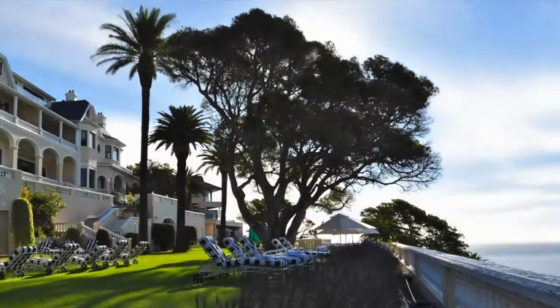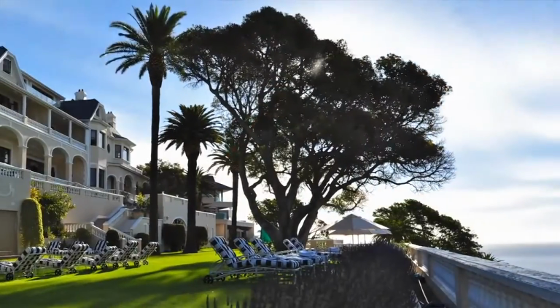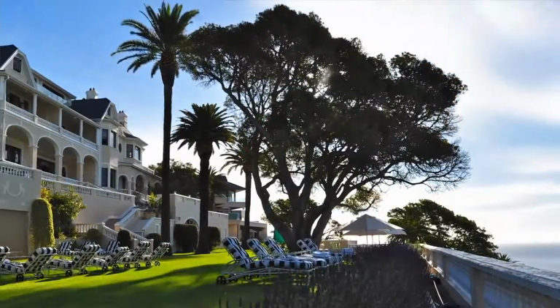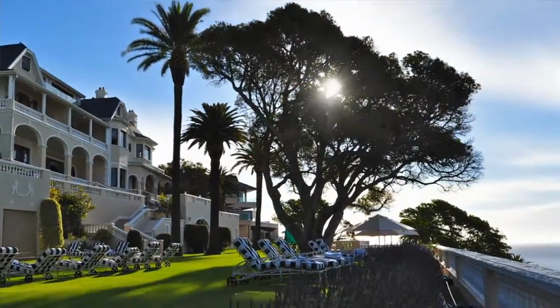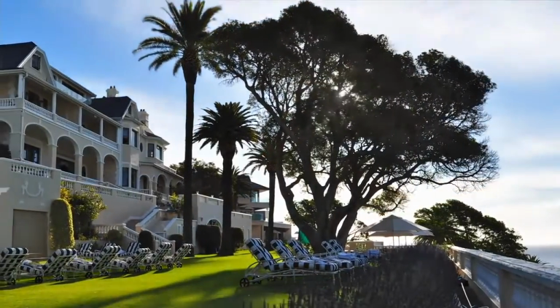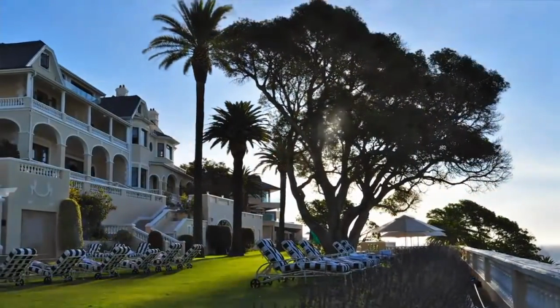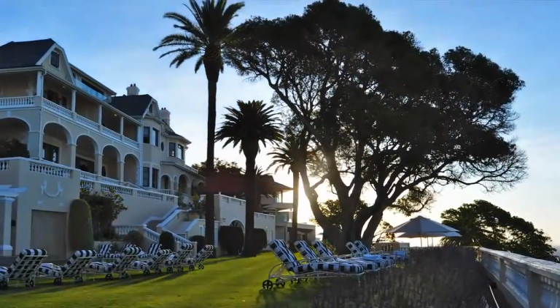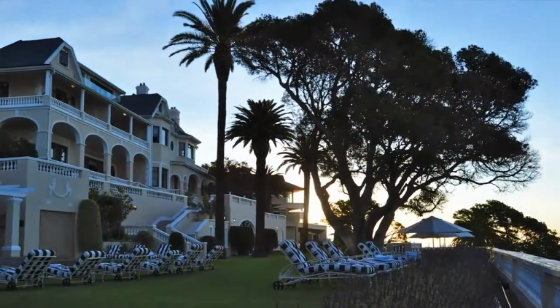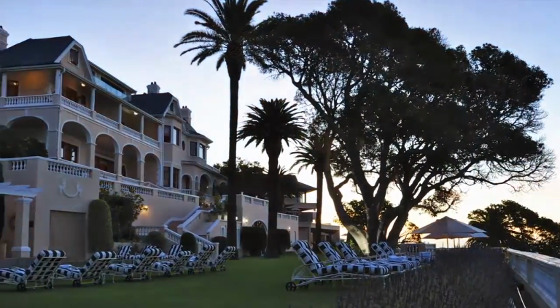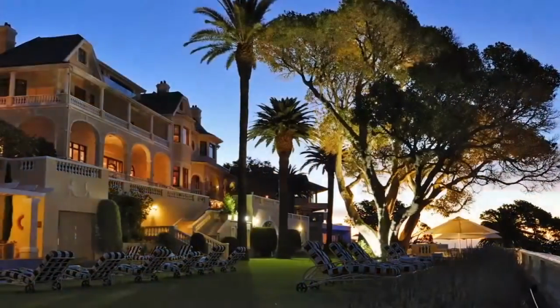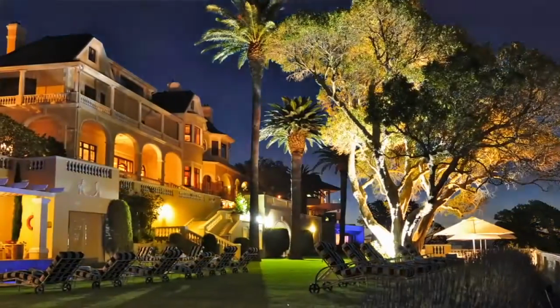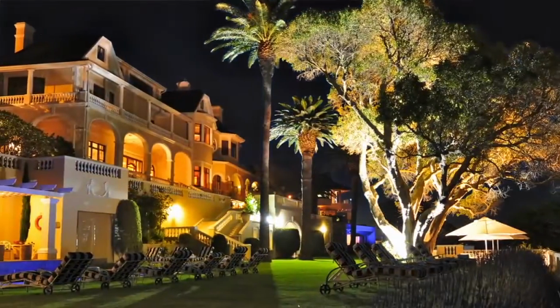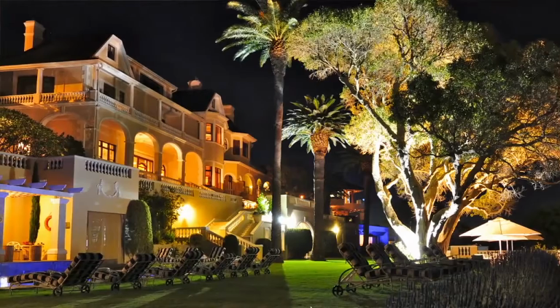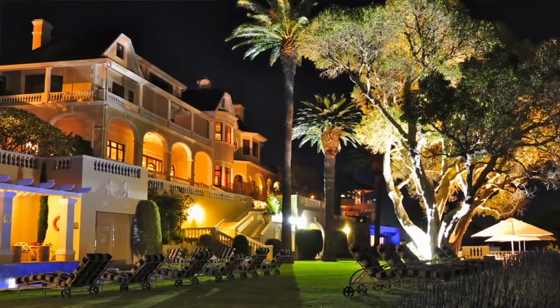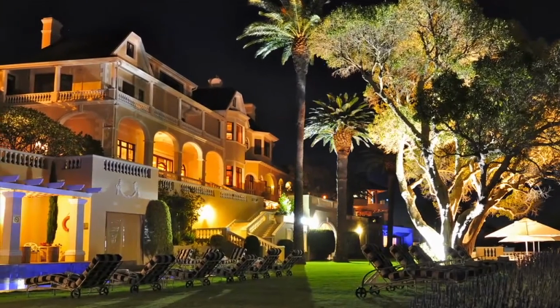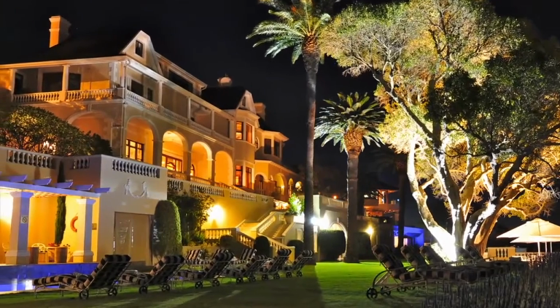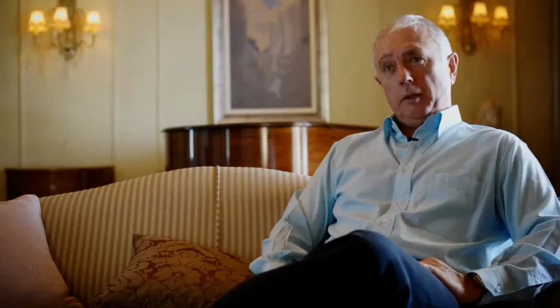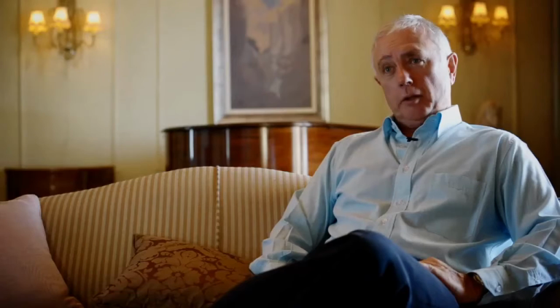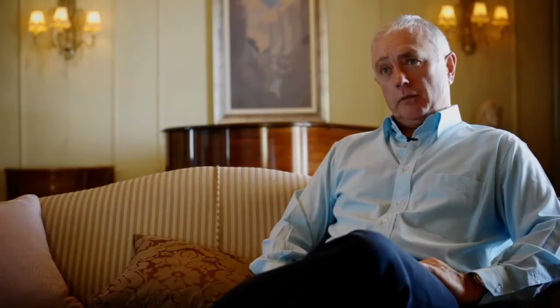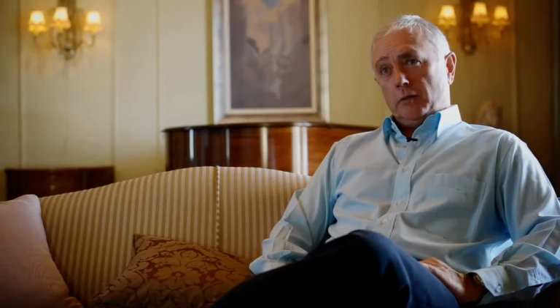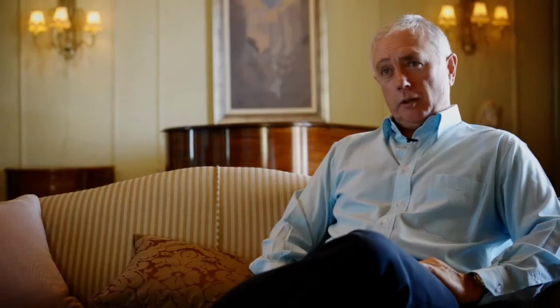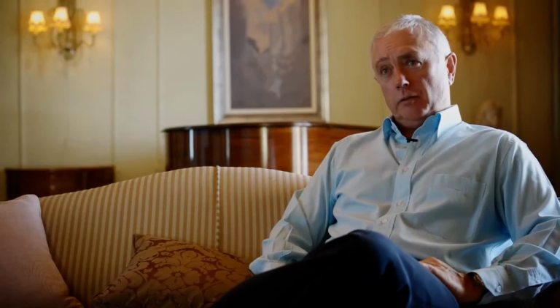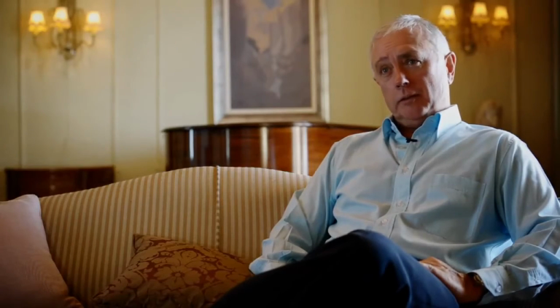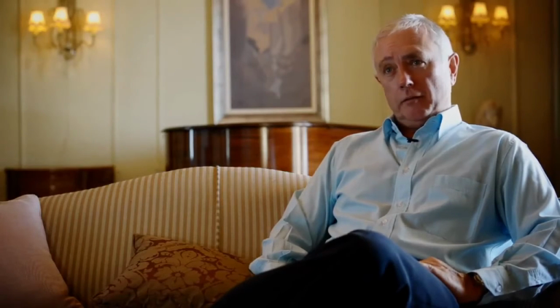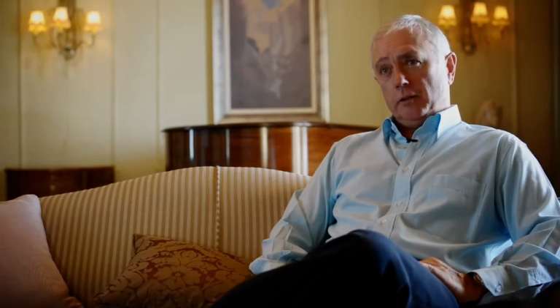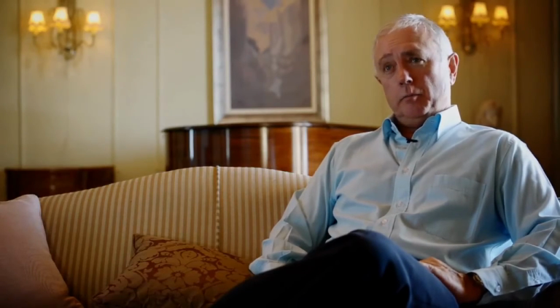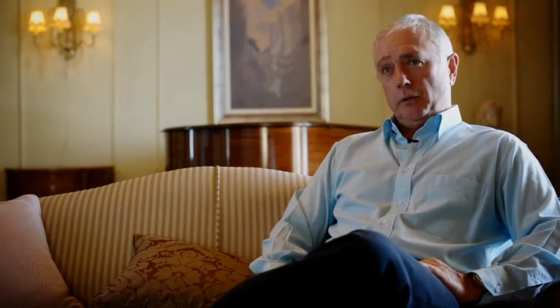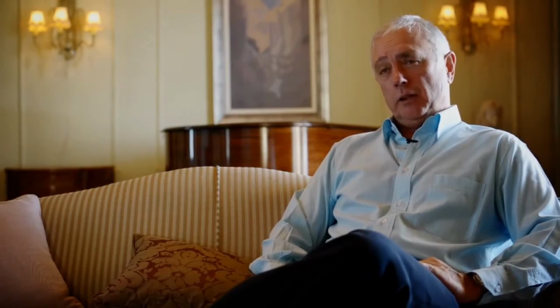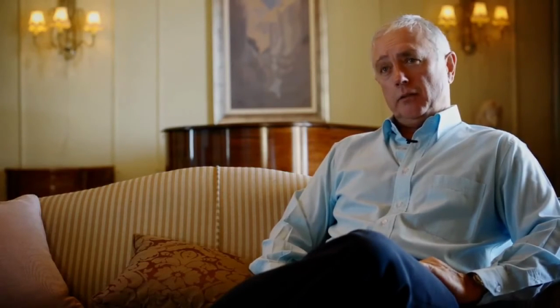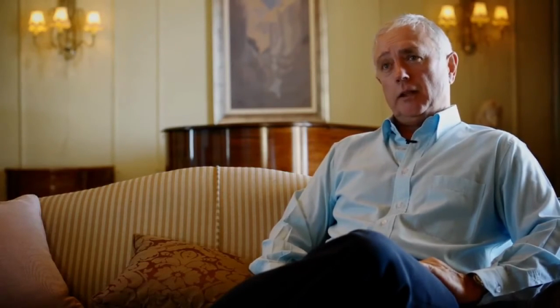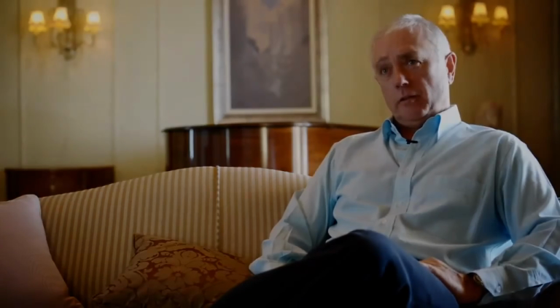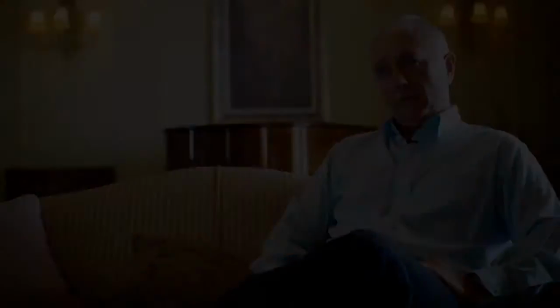We at Elliman House want to share our pride and excitement of being part of this wonderful, diverse and beautiful country, South Africa.